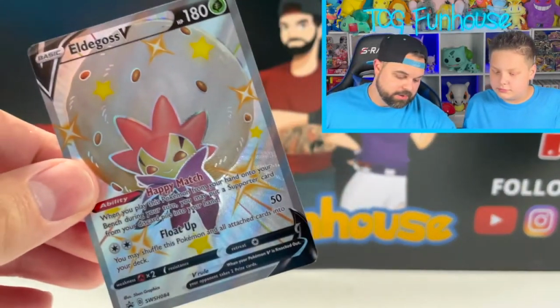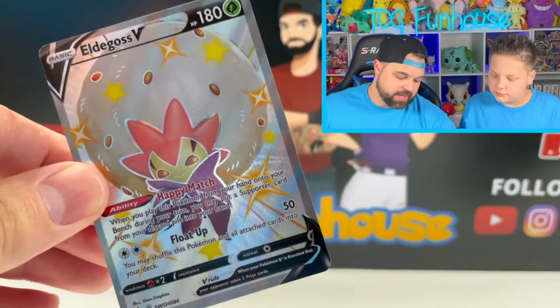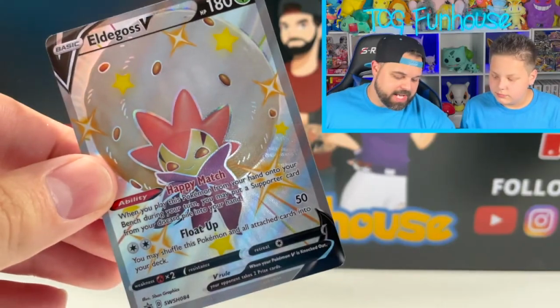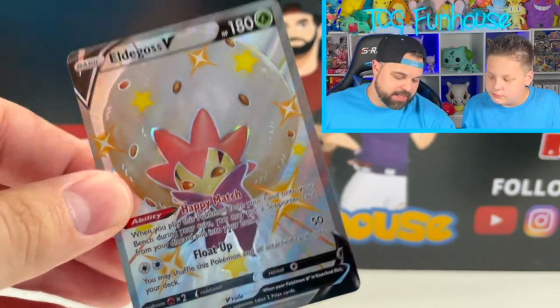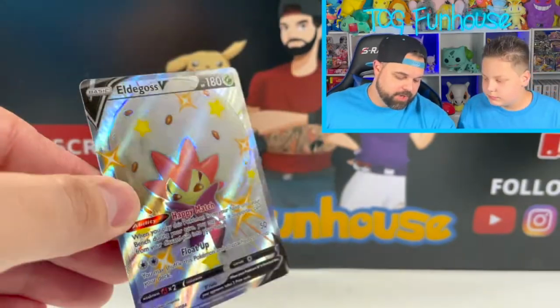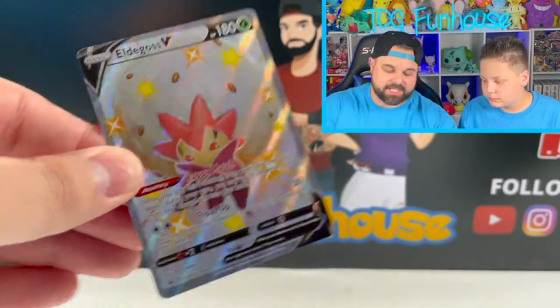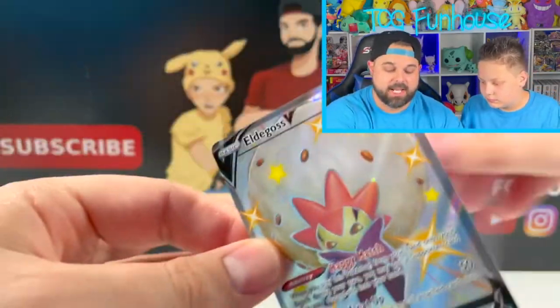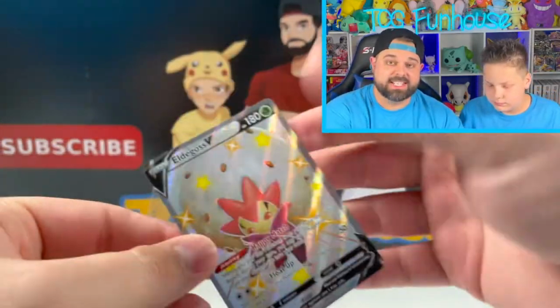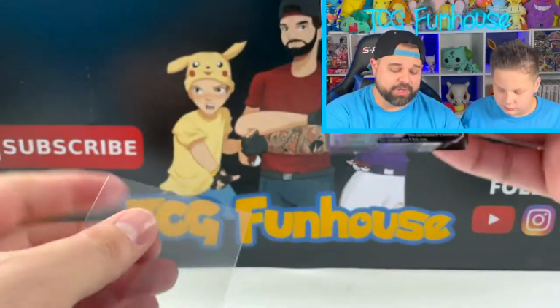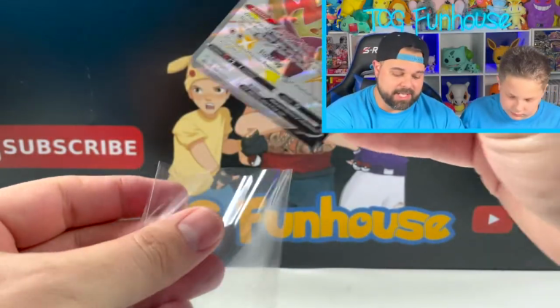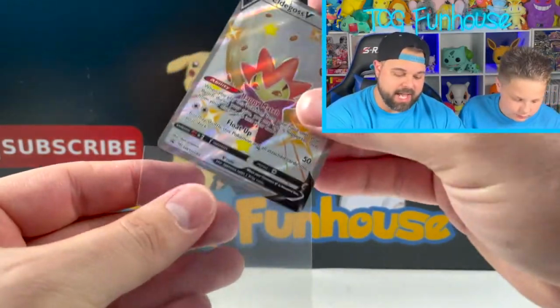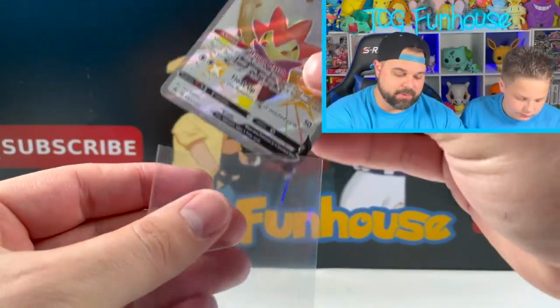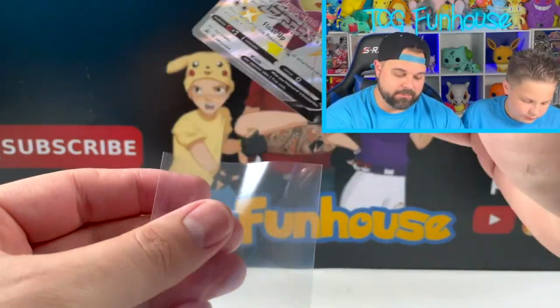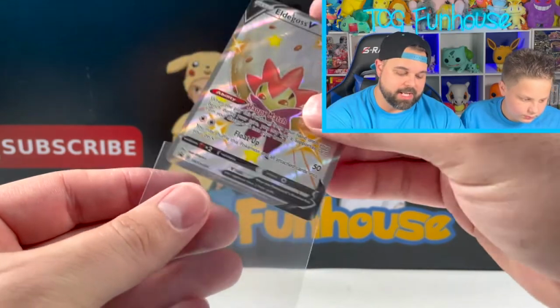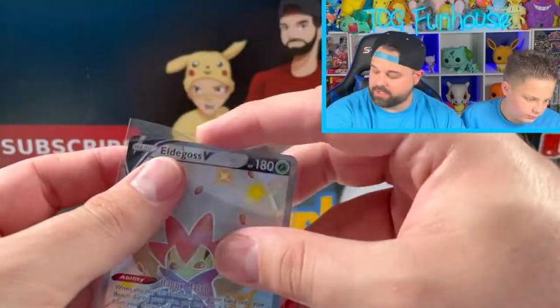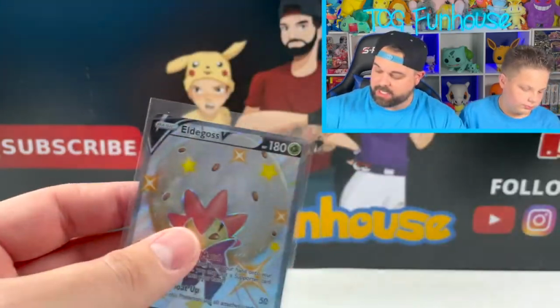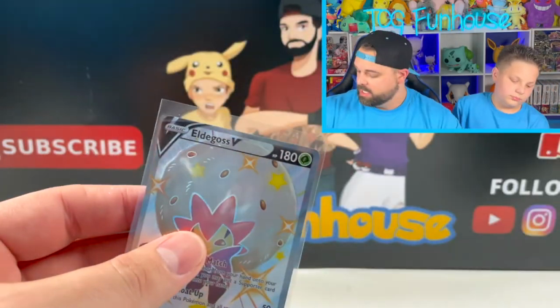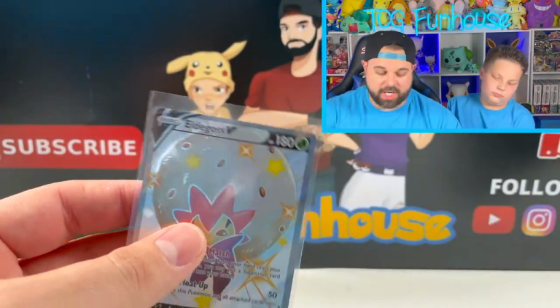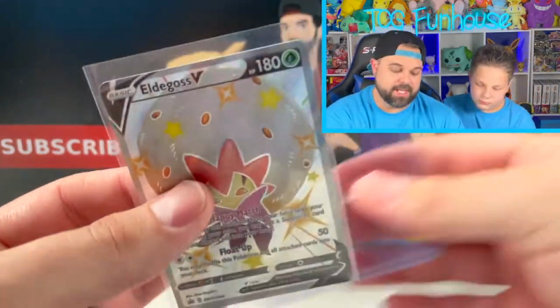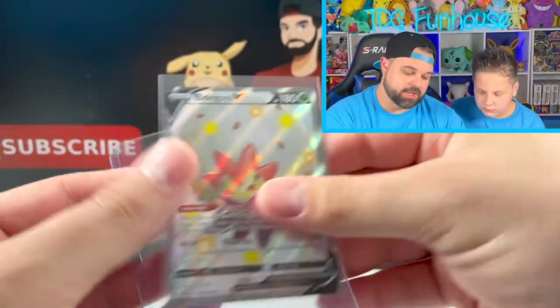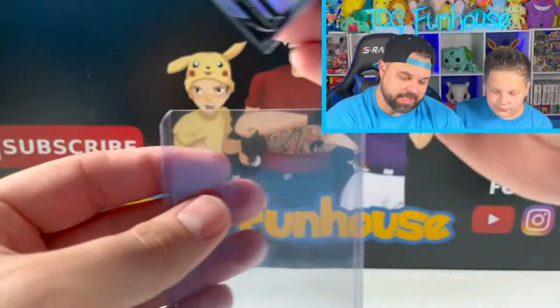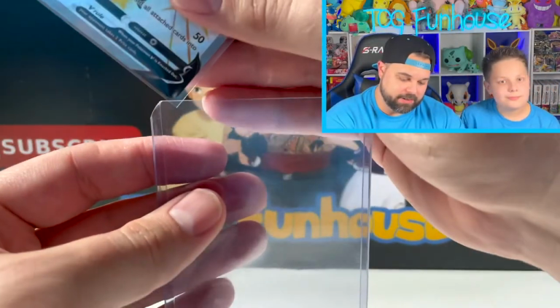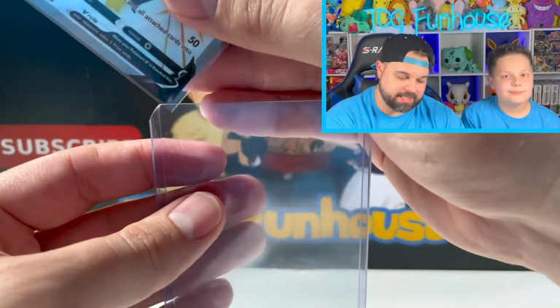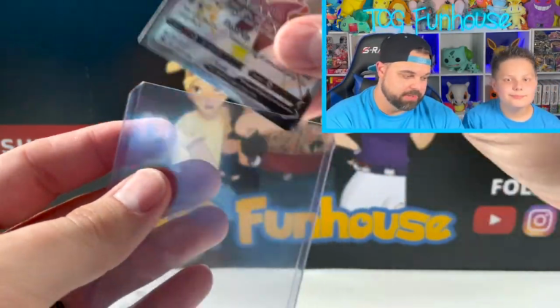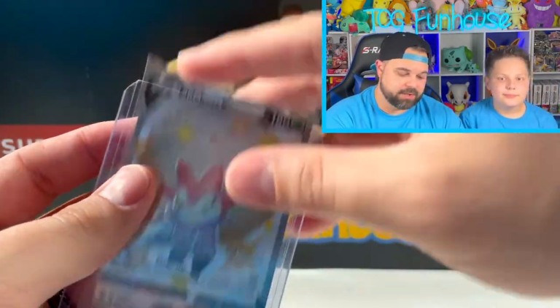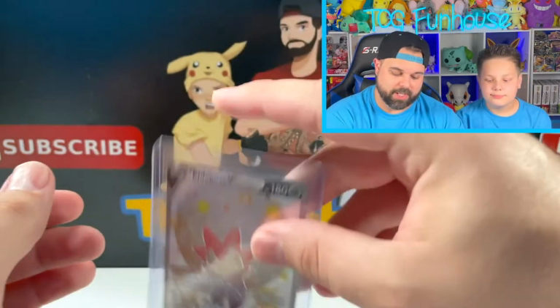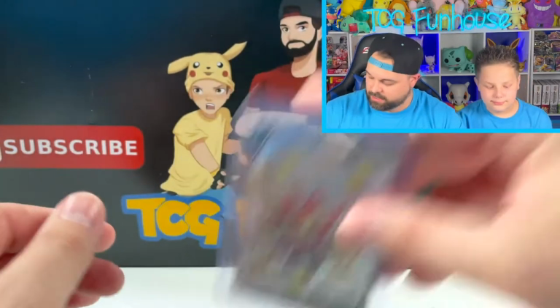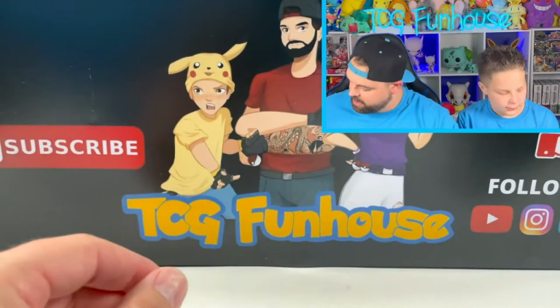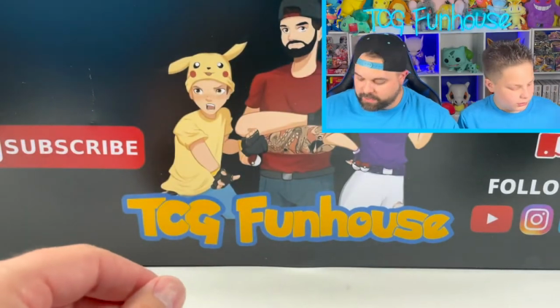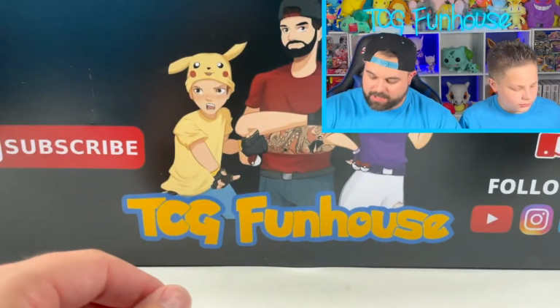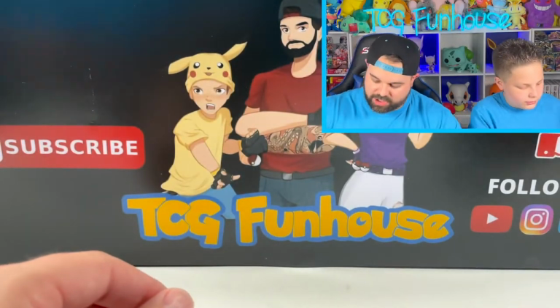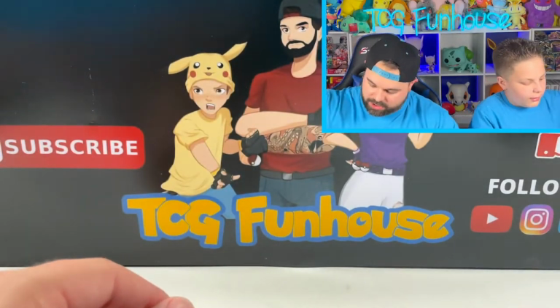So there's your Eldegoss V promo that comes inside. This is all three tins that have been released so far, guys, with the Shining Fates initial release: Eldegoss, Bultund, and Cormorant. Hopefully you can find them out at your stores.